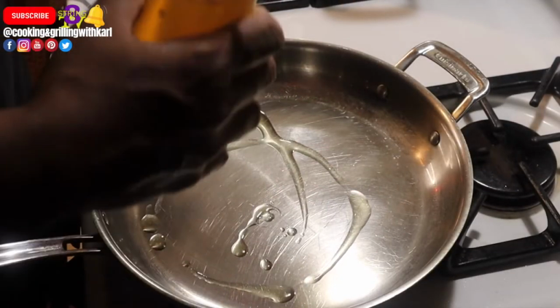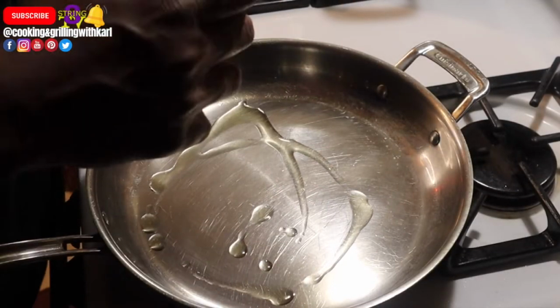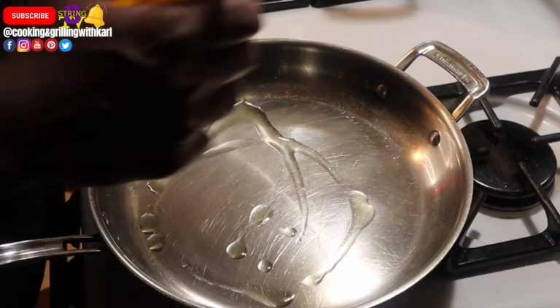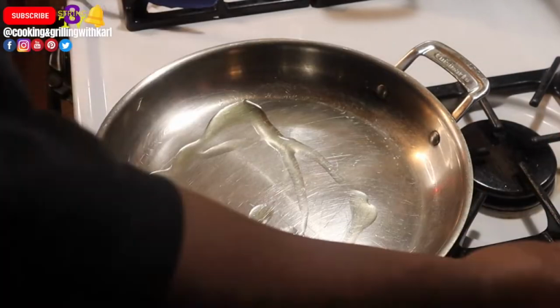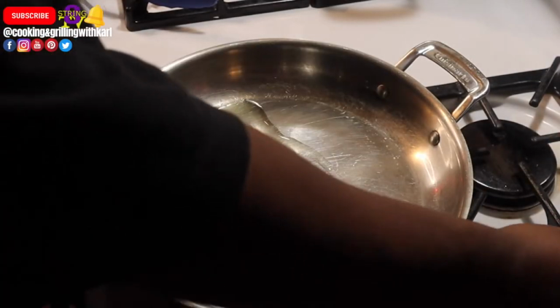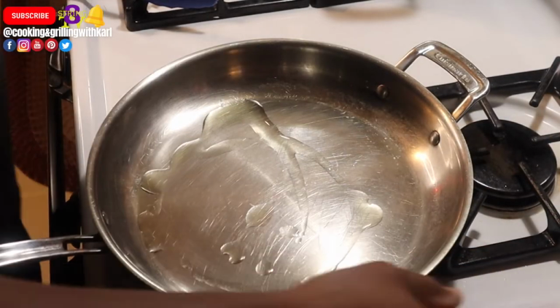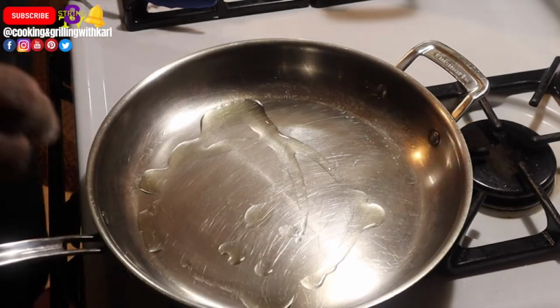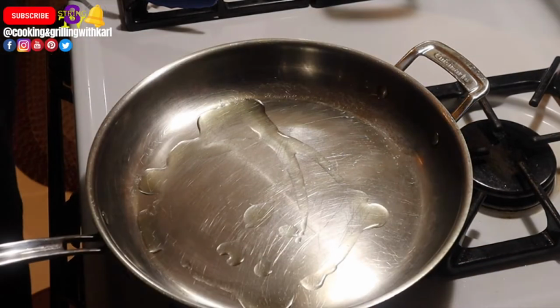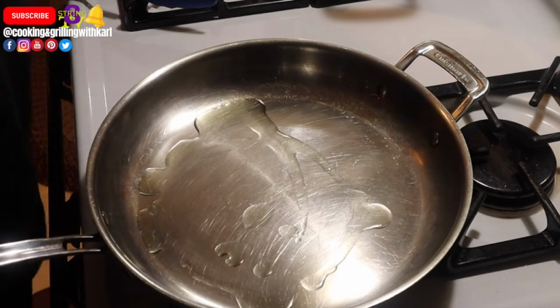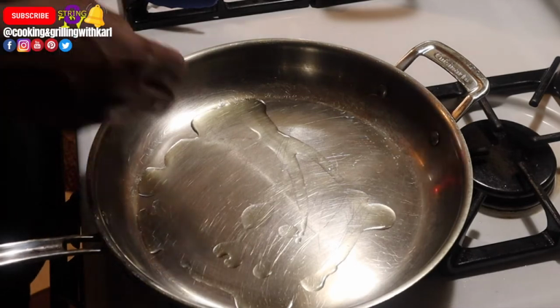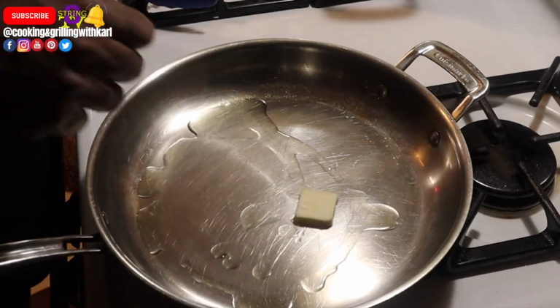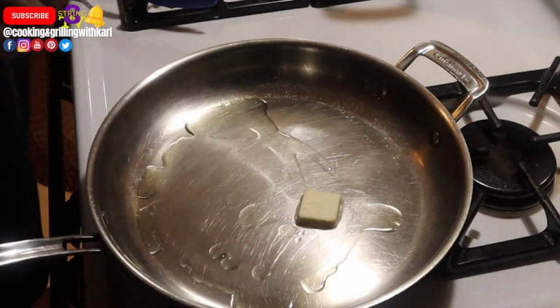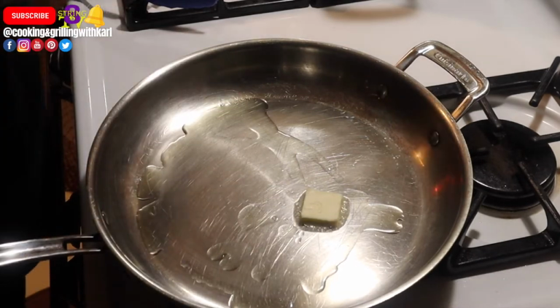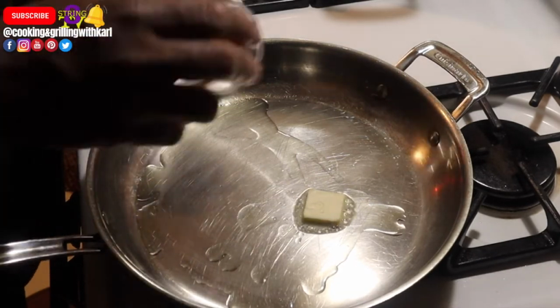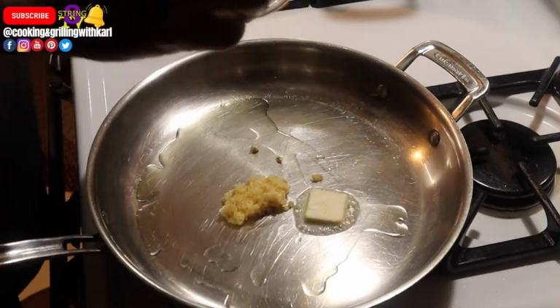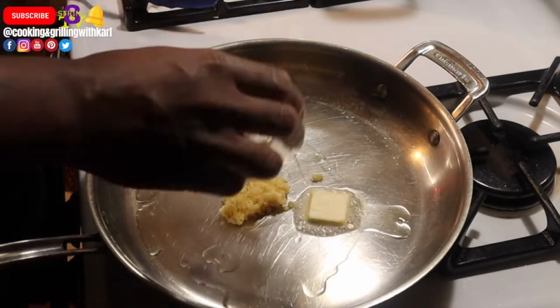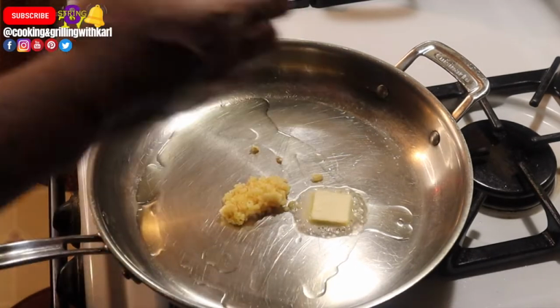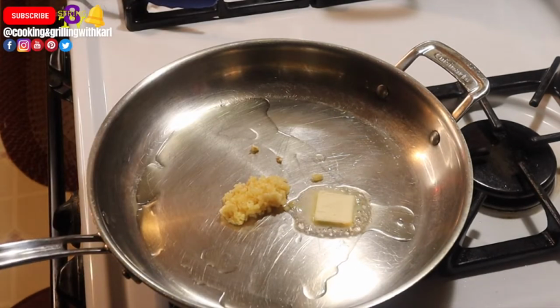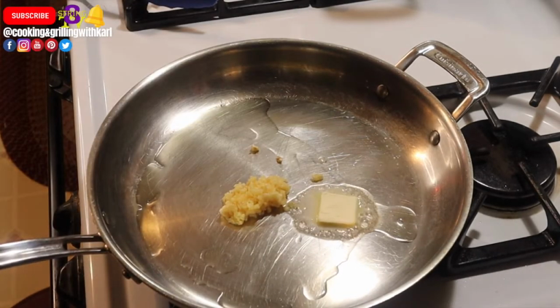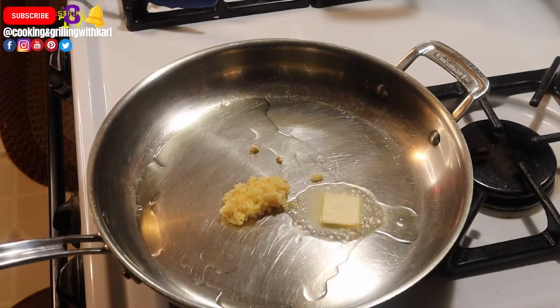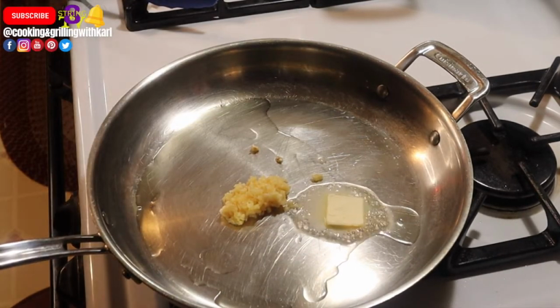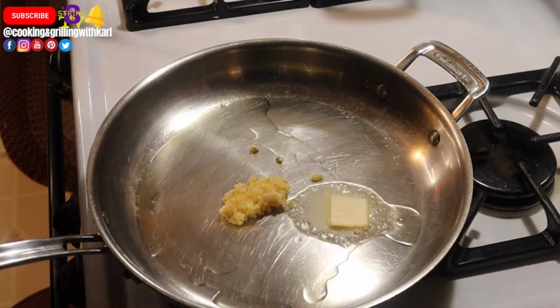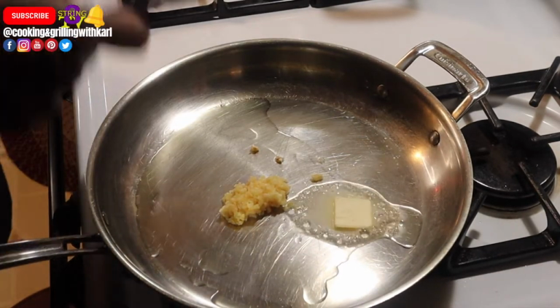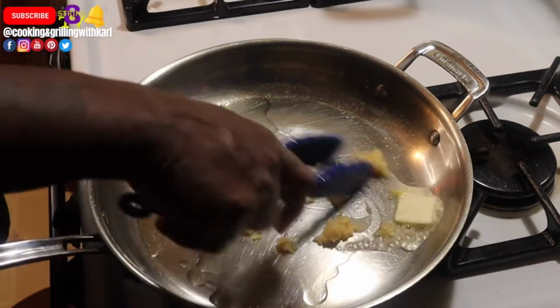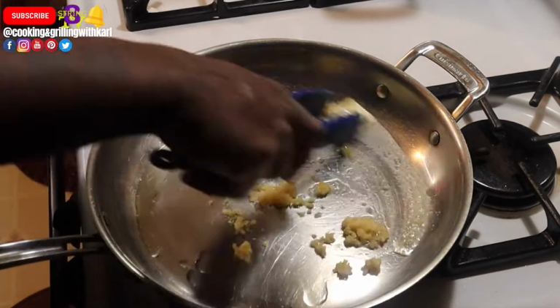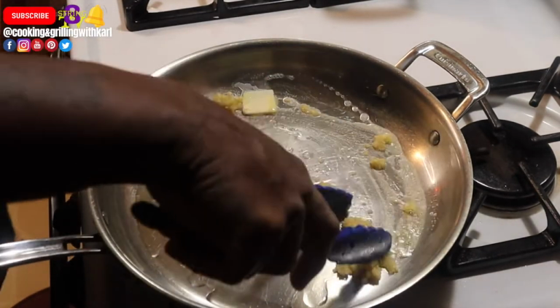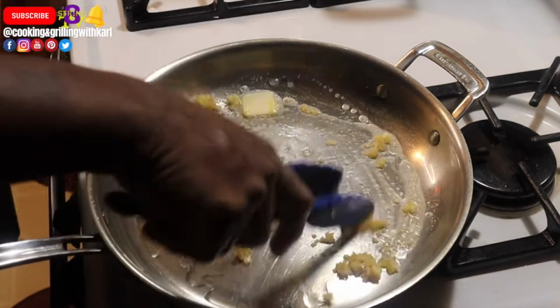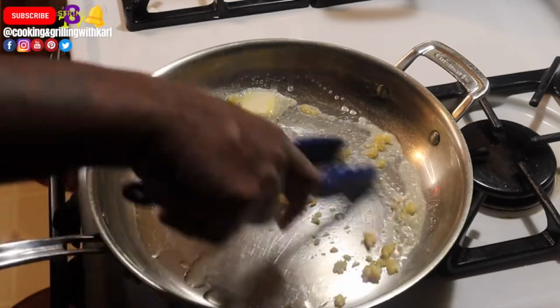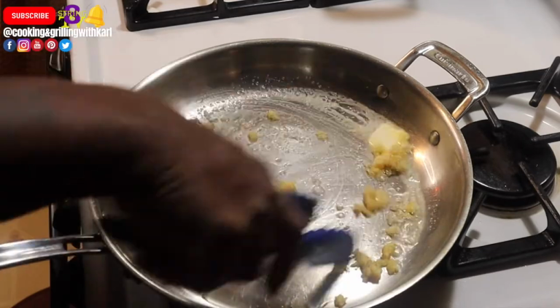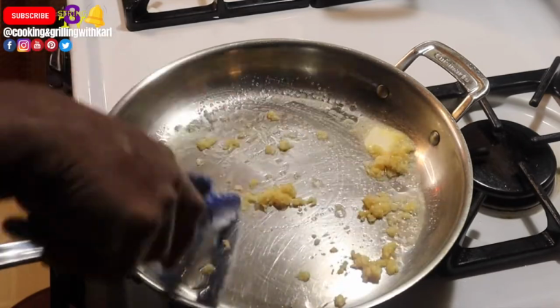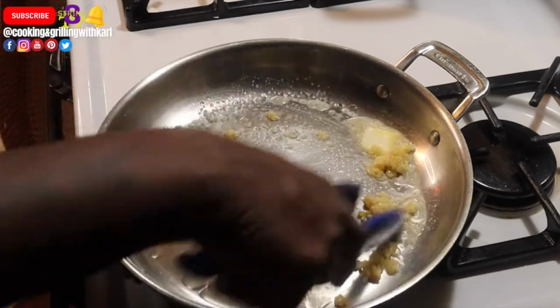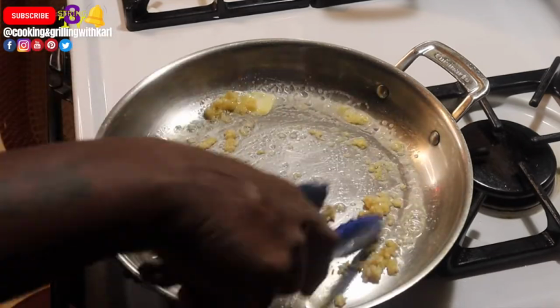Next, into a hot pan you want to add your cooking oil, unsalted butter, and minced garlic. Just stir that a little bit to bring out the flavor.